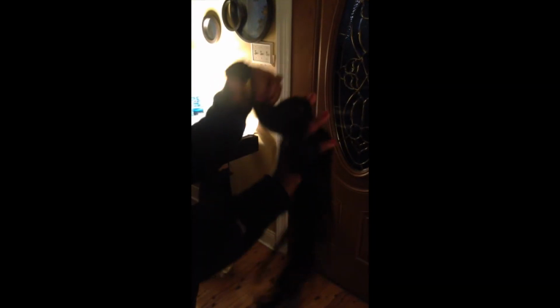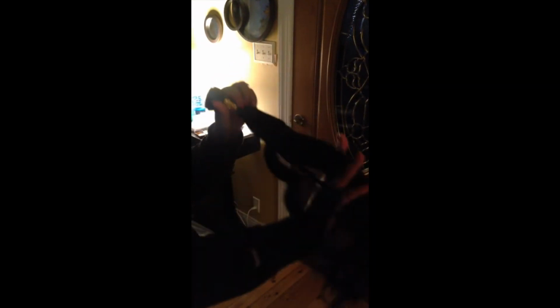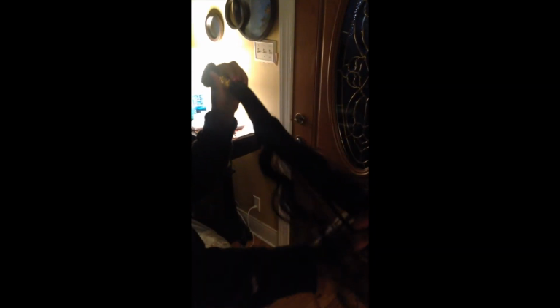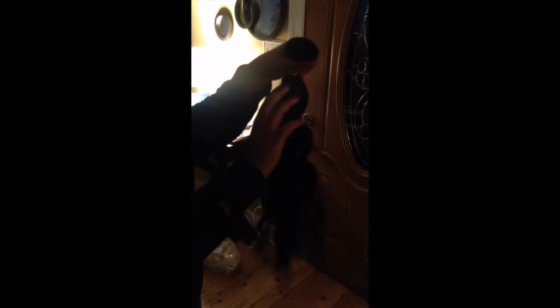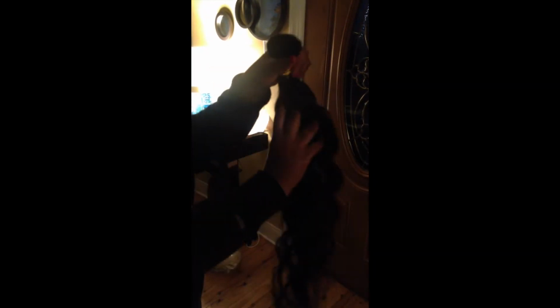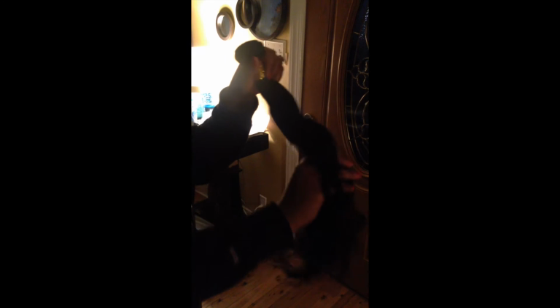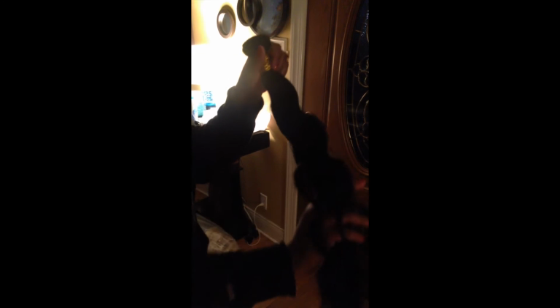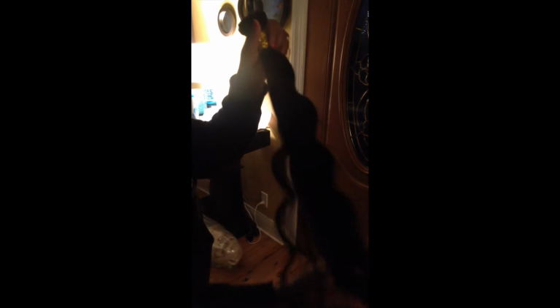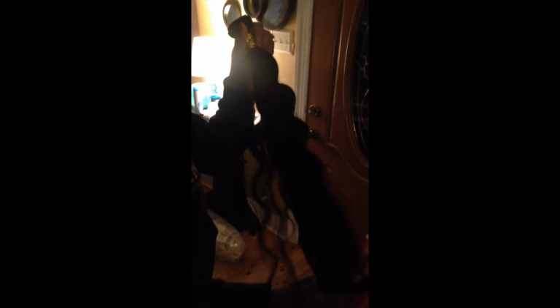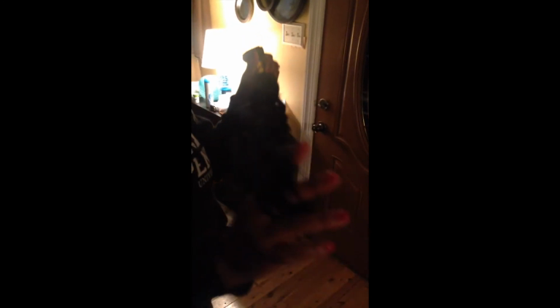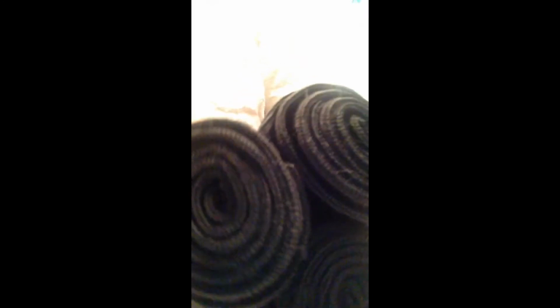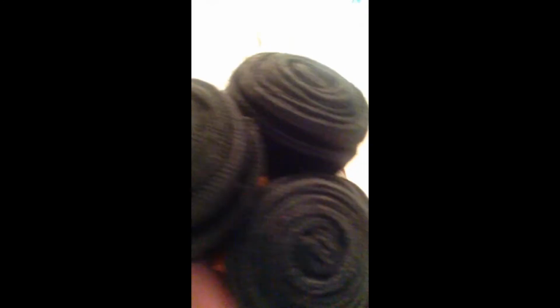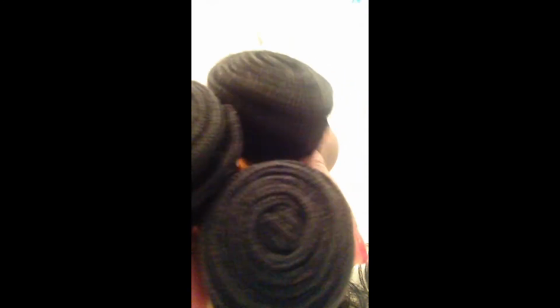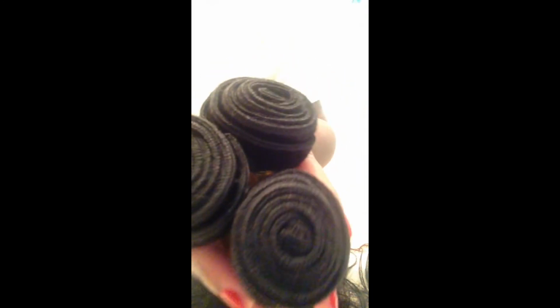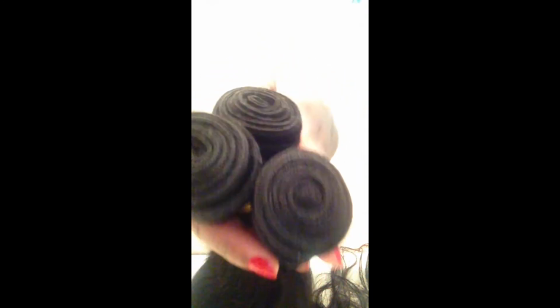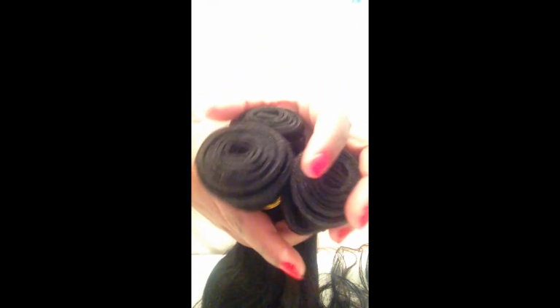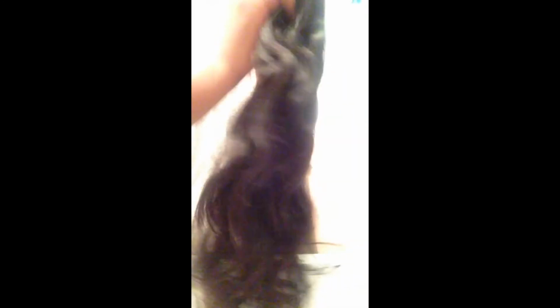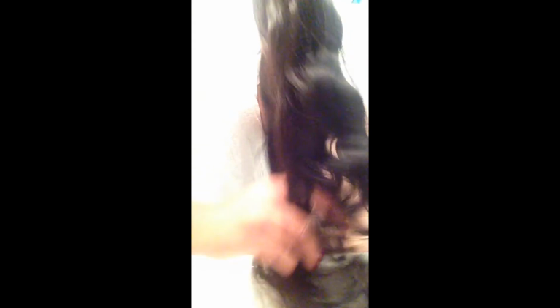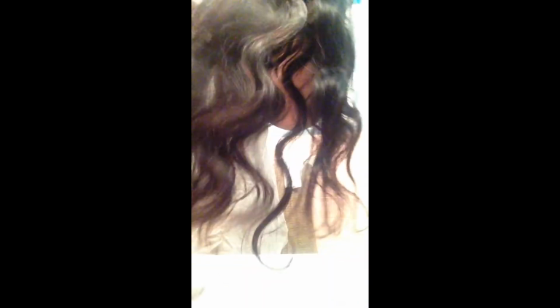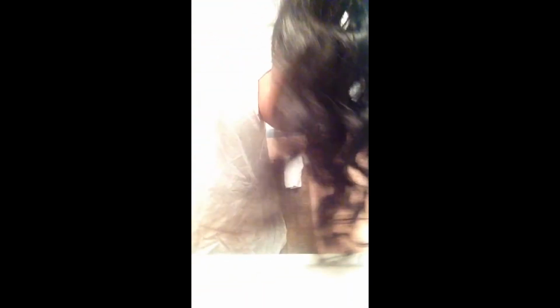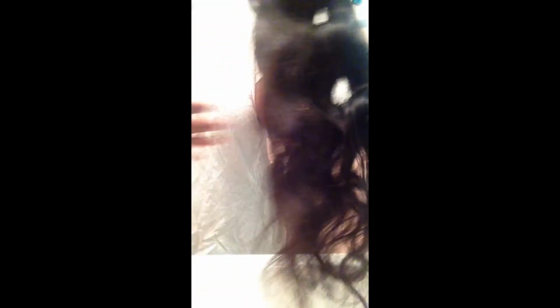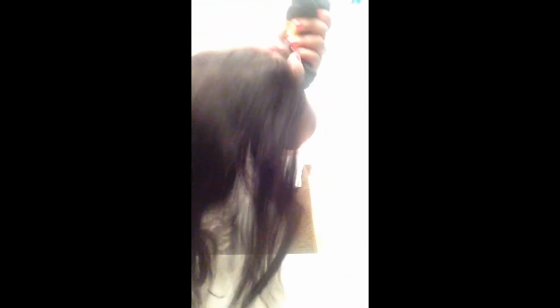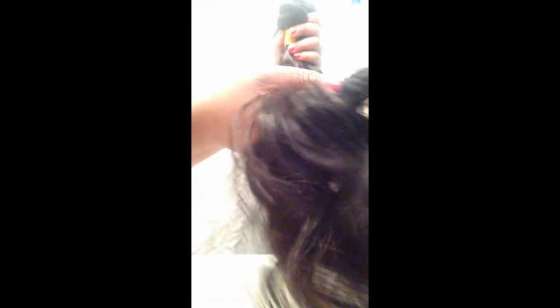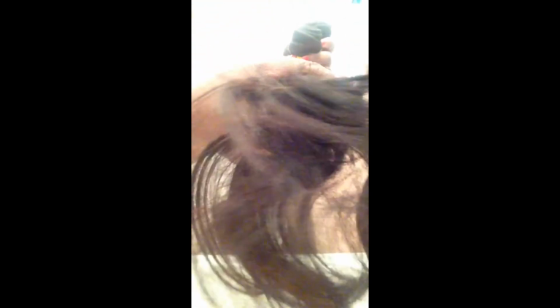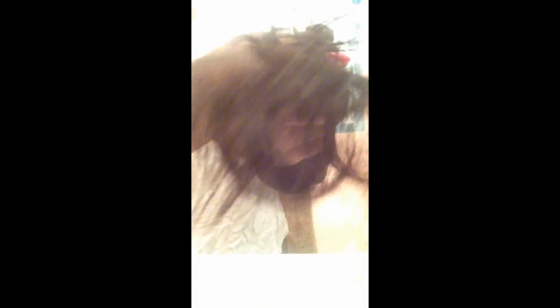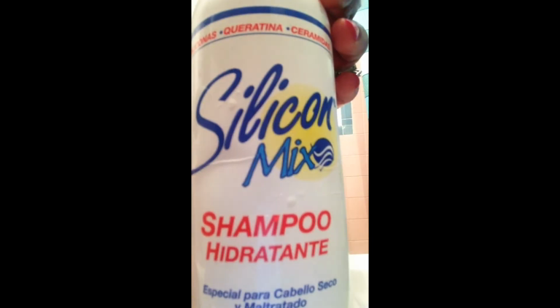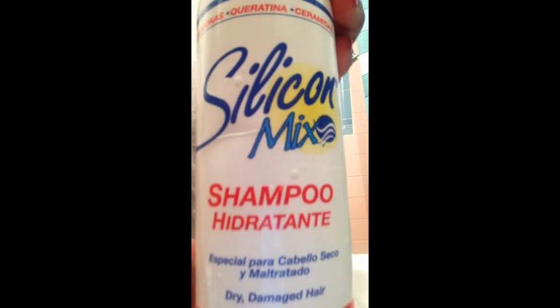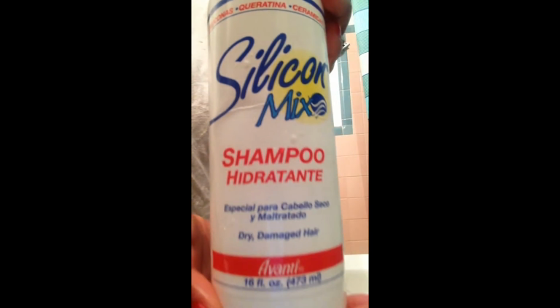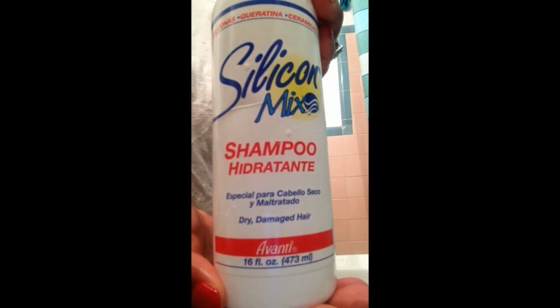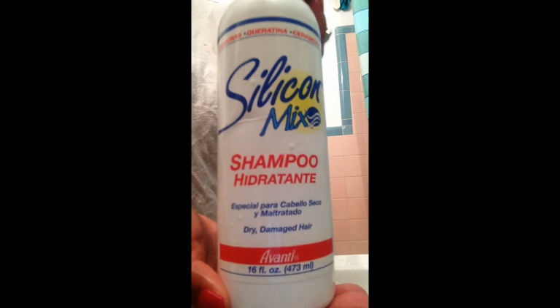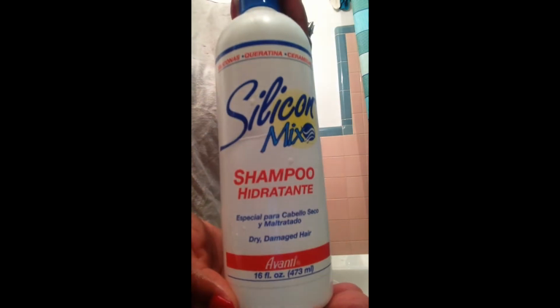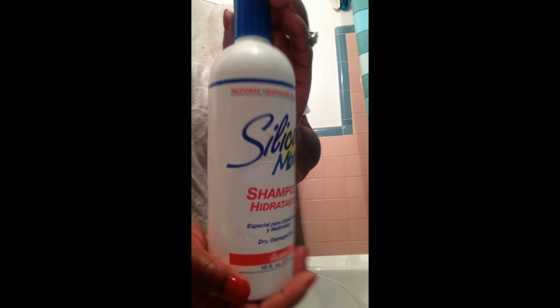My hands were going through with no tangles, nothing. I really like this hair. I love that the wefts were nice and full, and also the ends — they were pretty healthy. The first time I washed my hair I used a silicone mix.